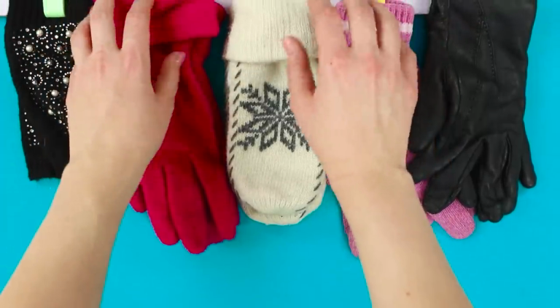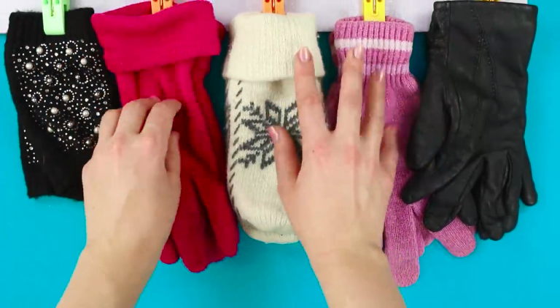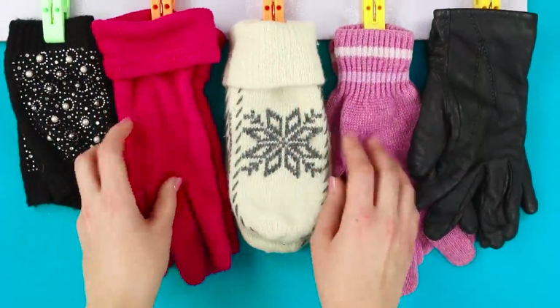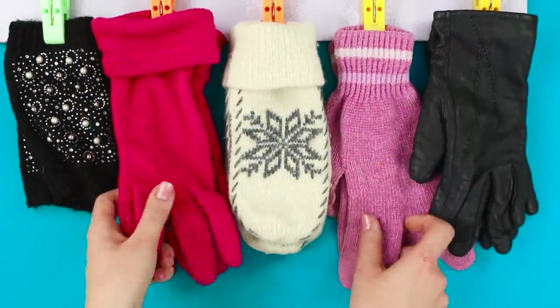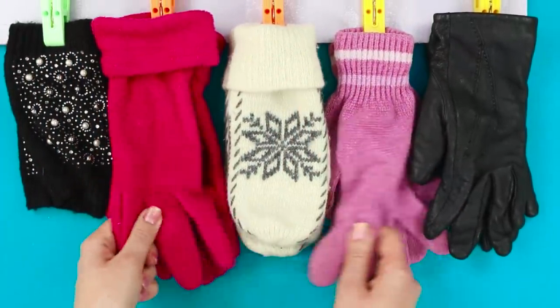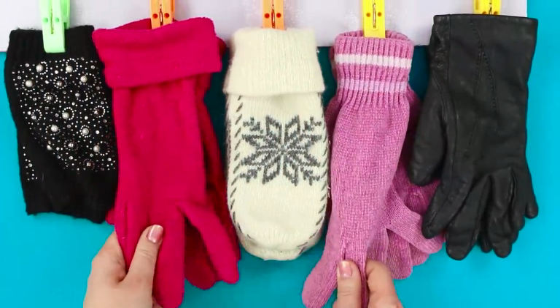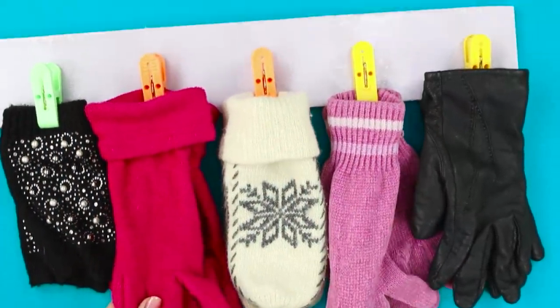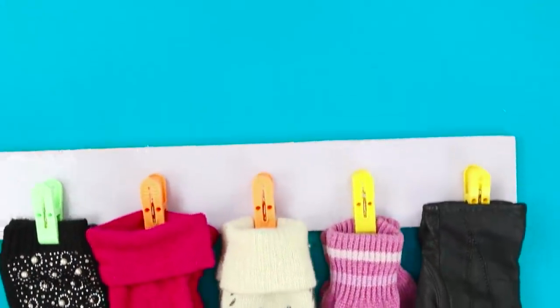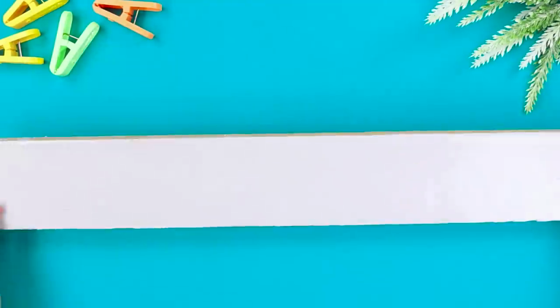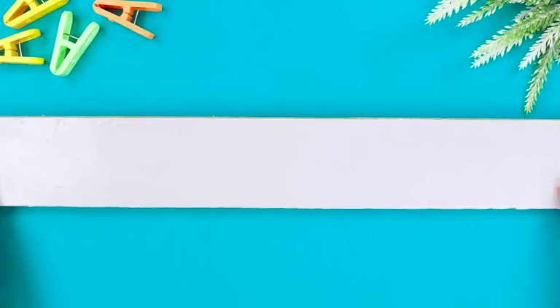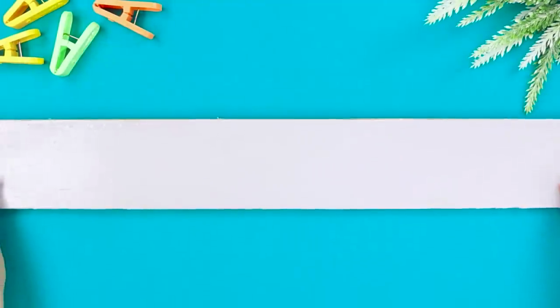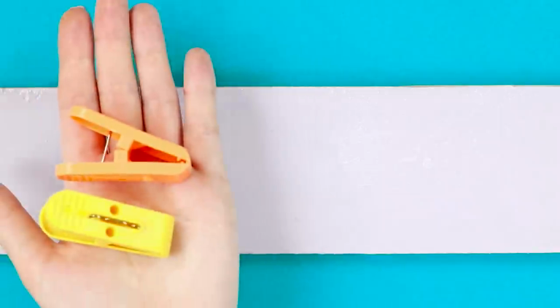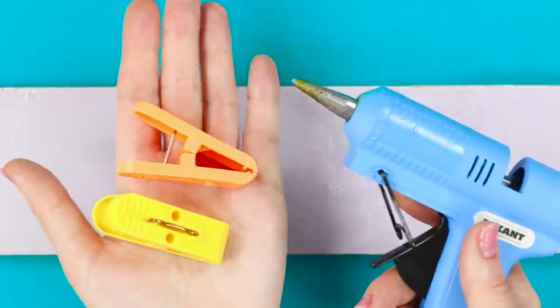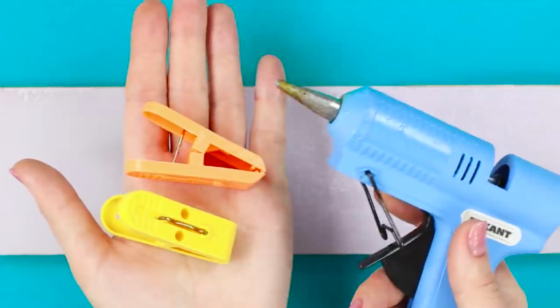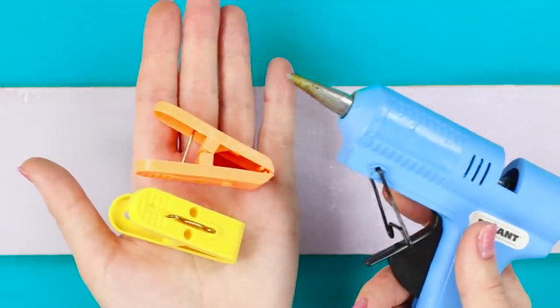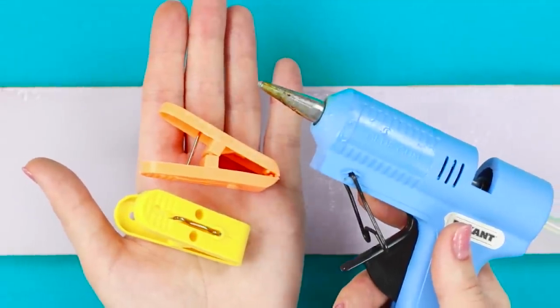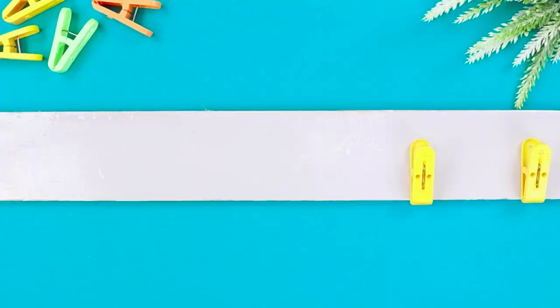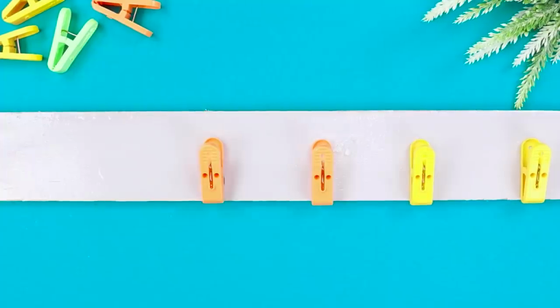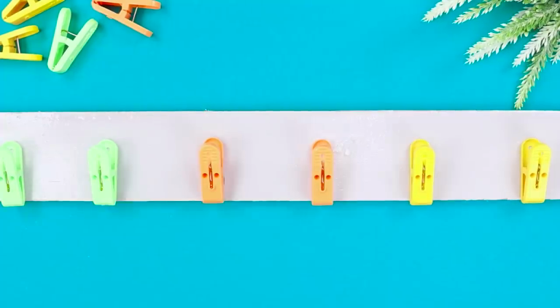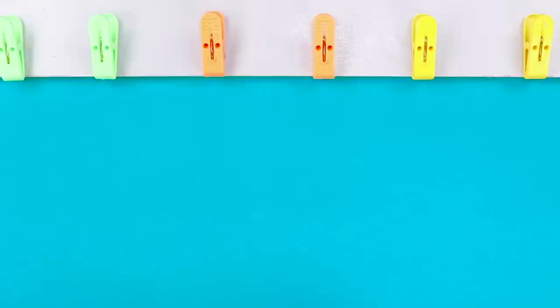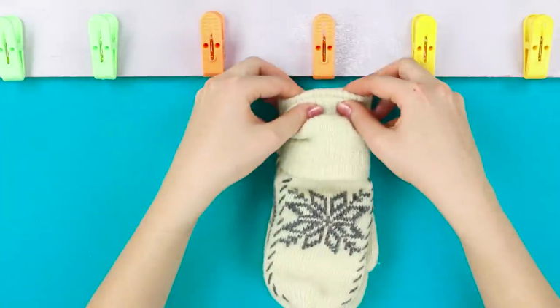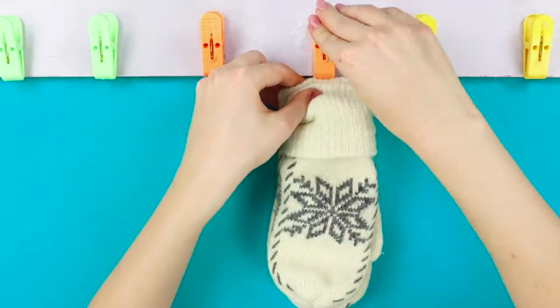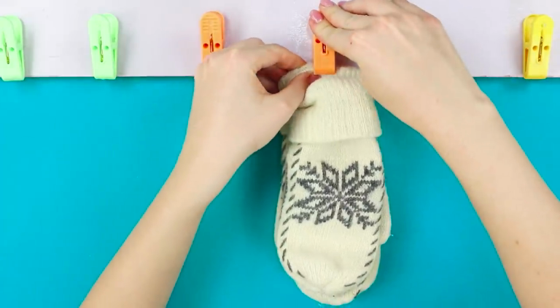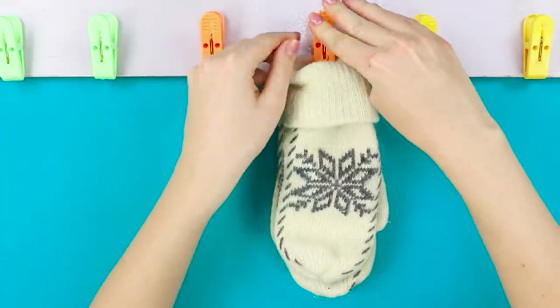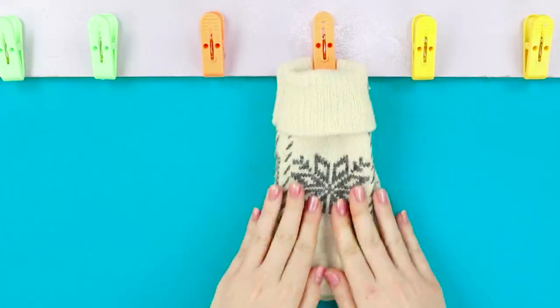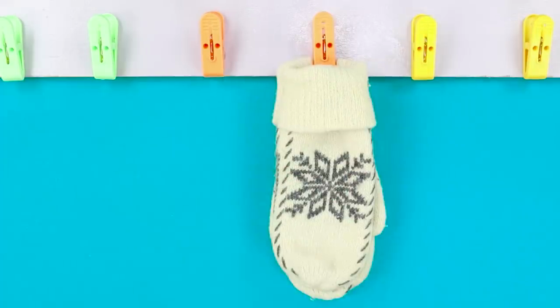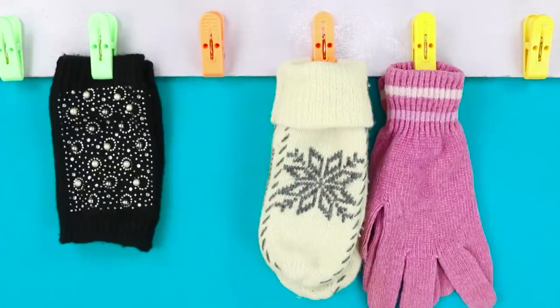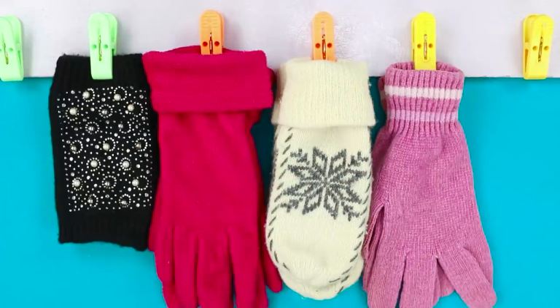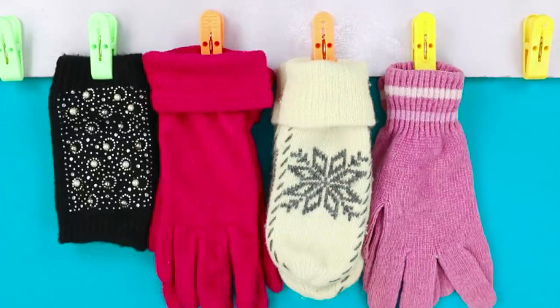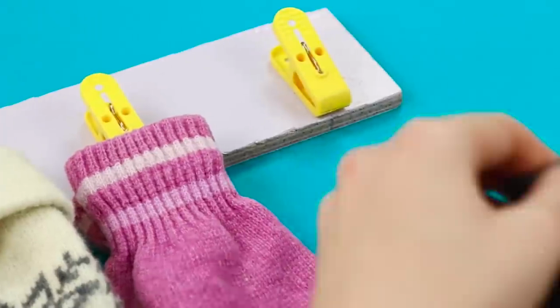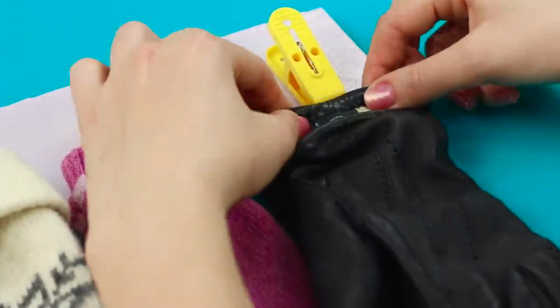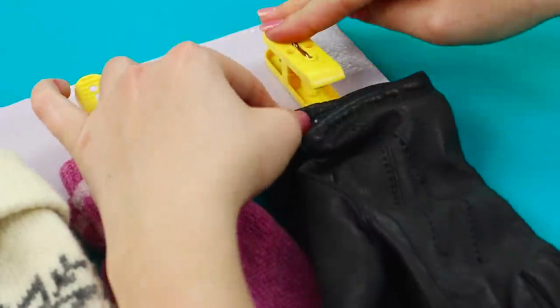This idea will help you keep mittens in order. Take a long plank and some clothespins, hot glue the clothespins onto it, and hang the bar in the hallway. Winter is coming and your gloves are always in place!